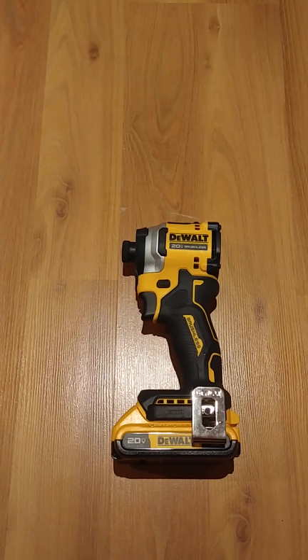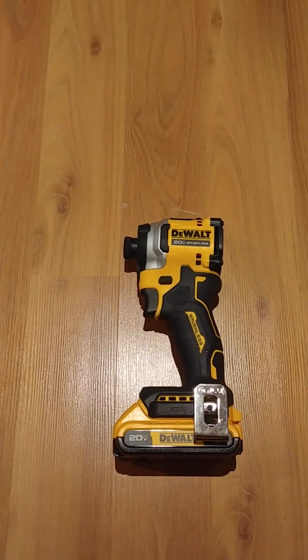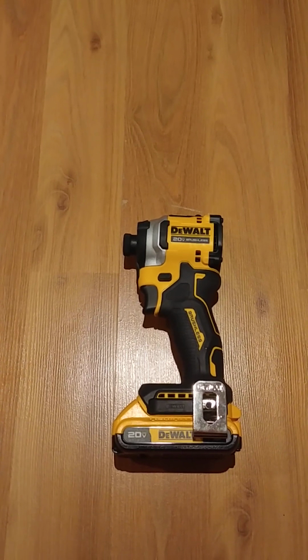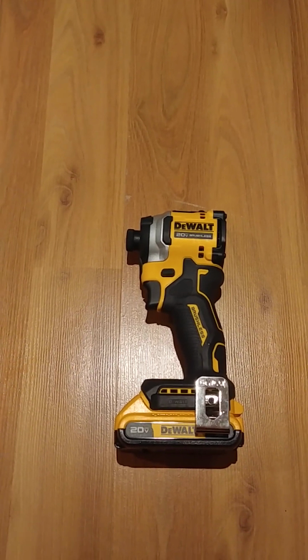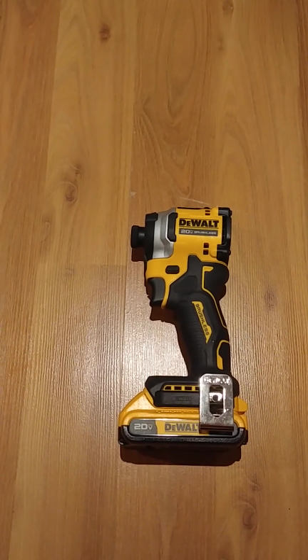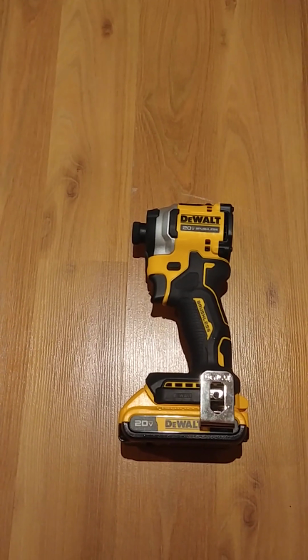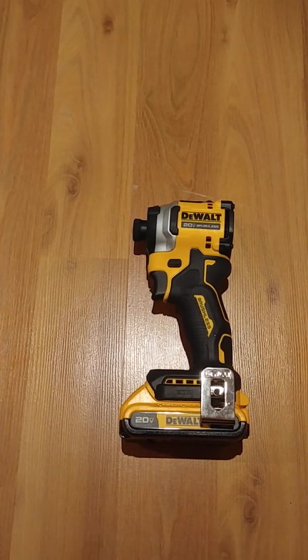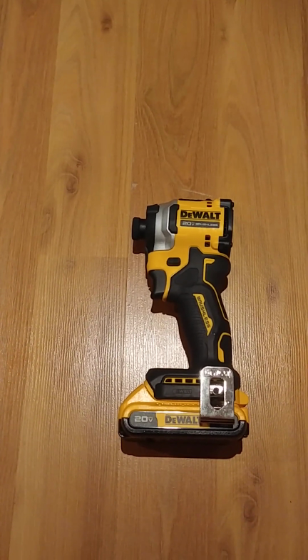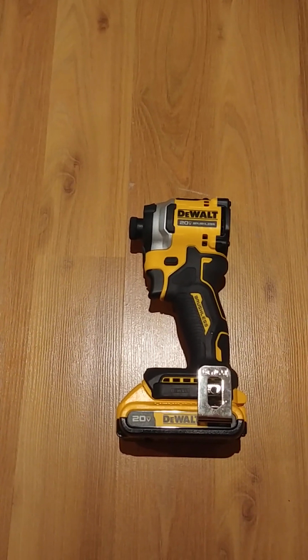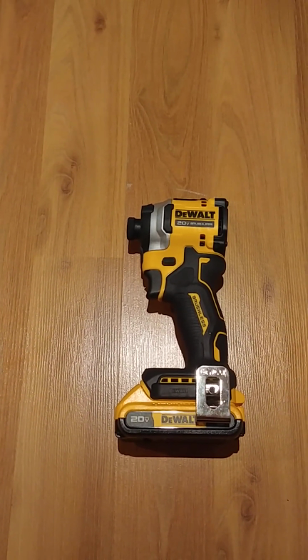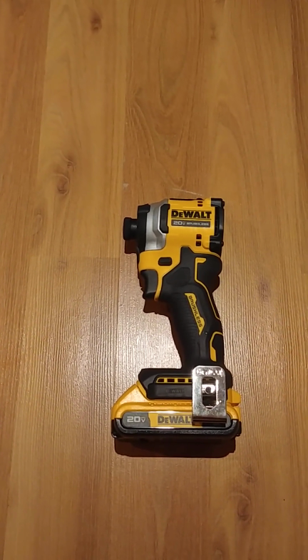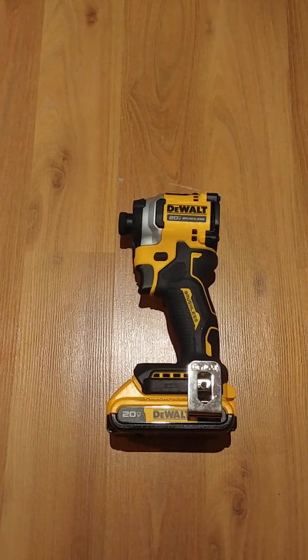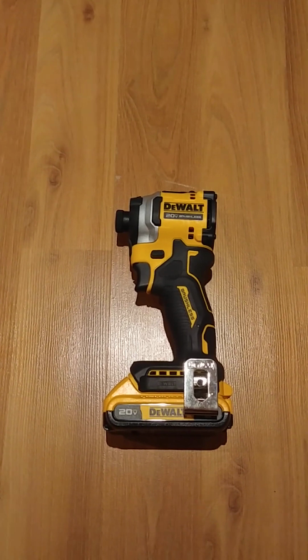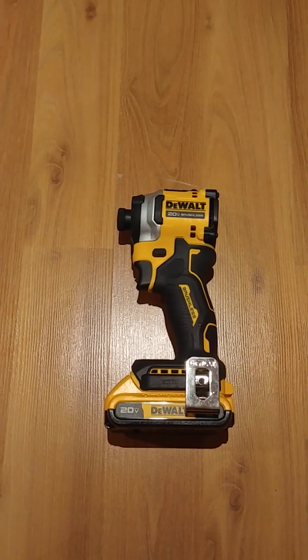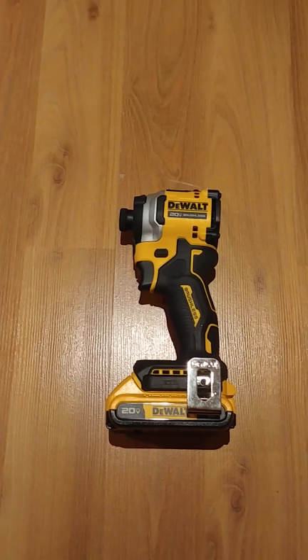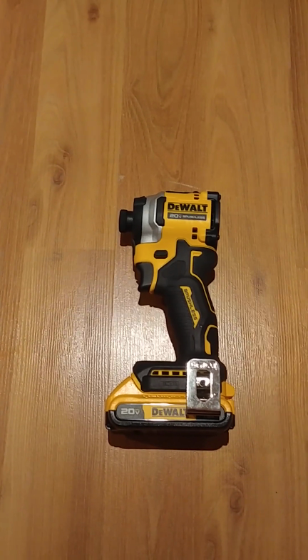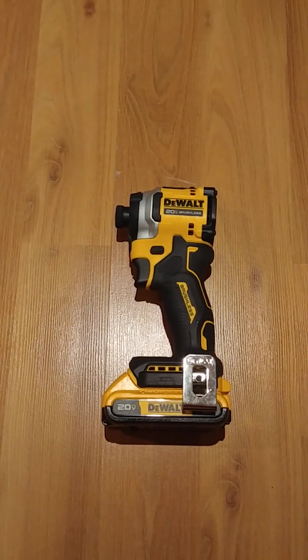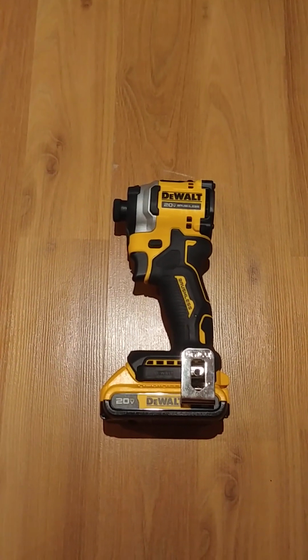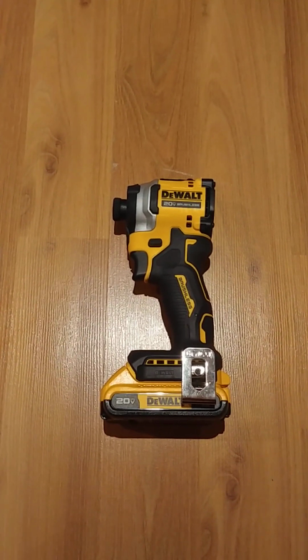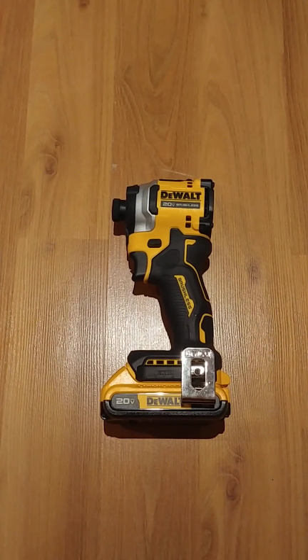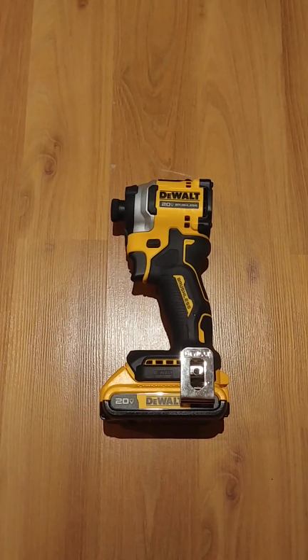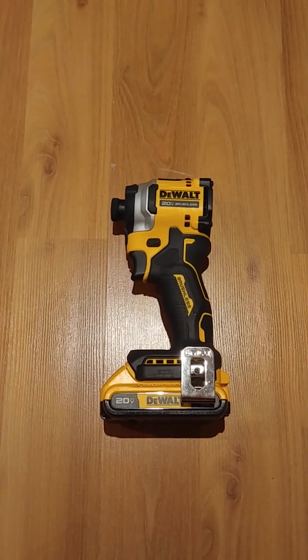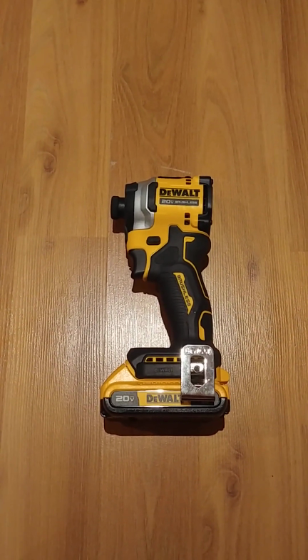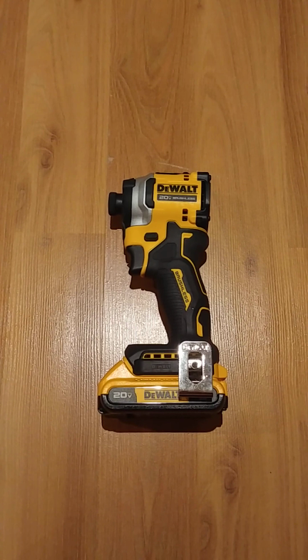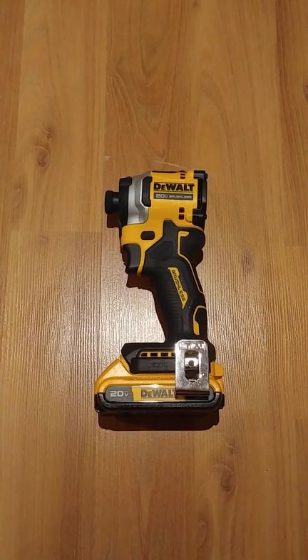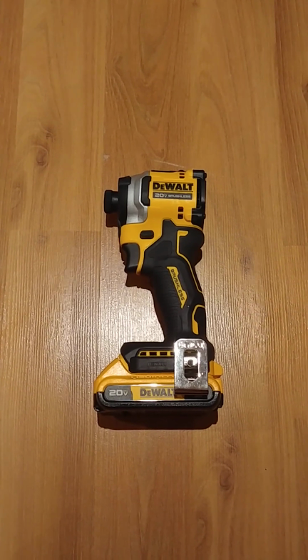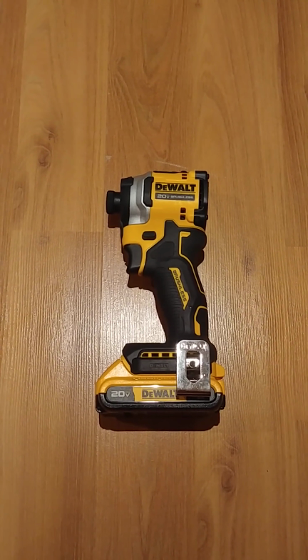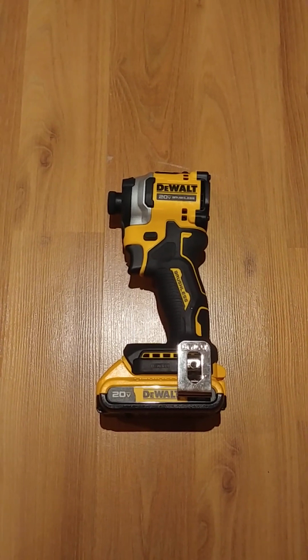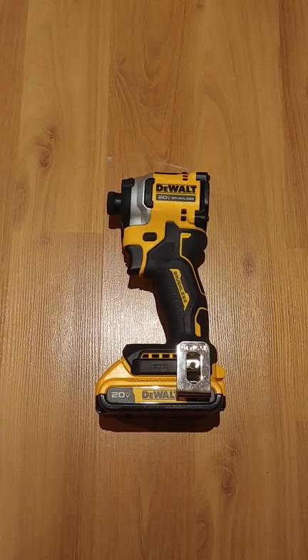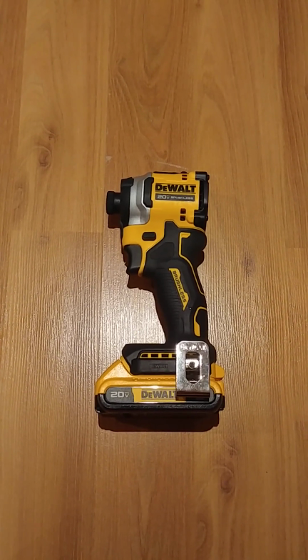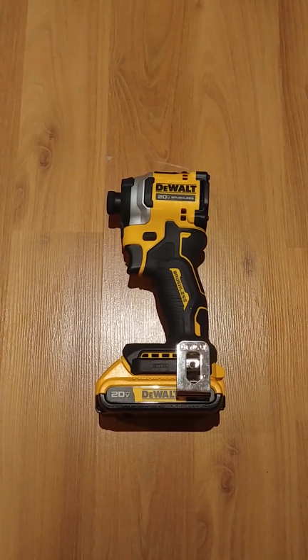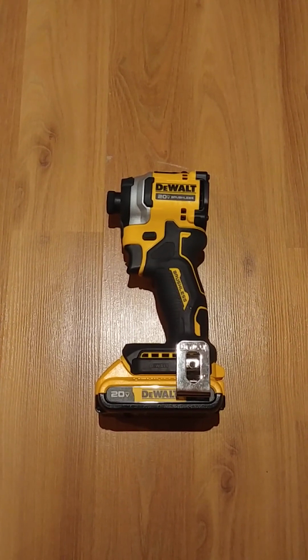Hi everyone. I'm going to try to record this in one take so that I can upload it right away. This is my reaction to the video that Torque Test Channel just released about the new DCF845 quarter inch impact driver.